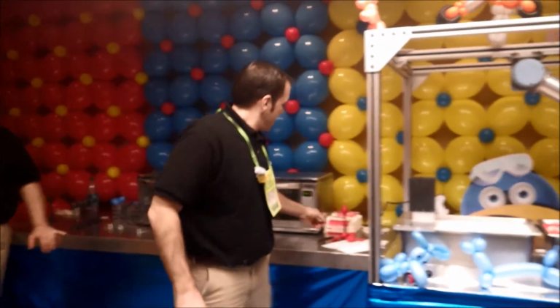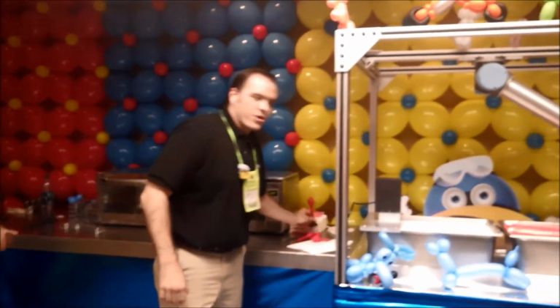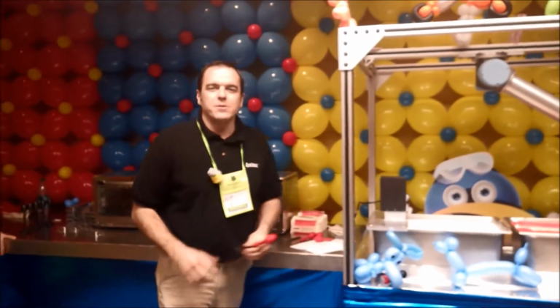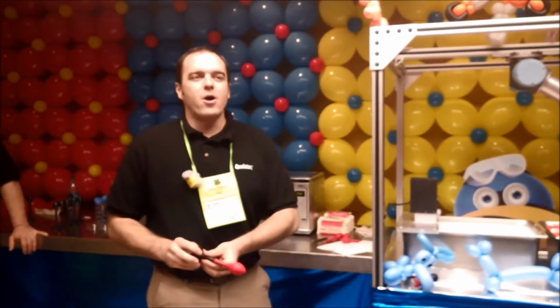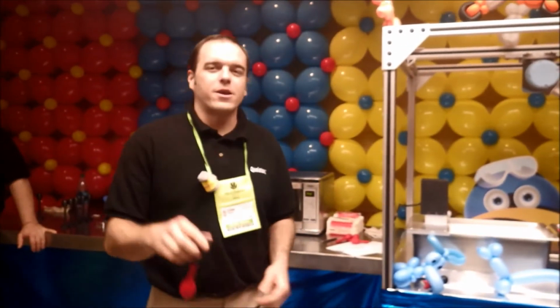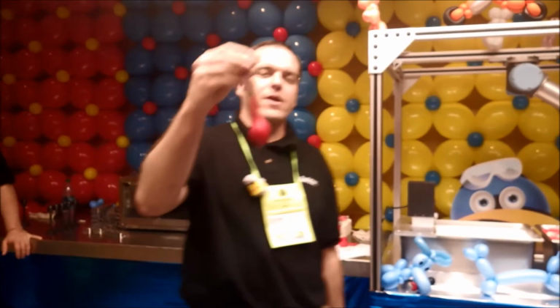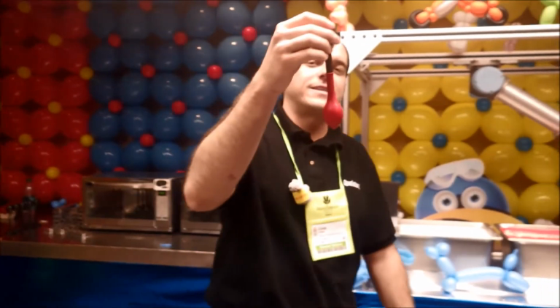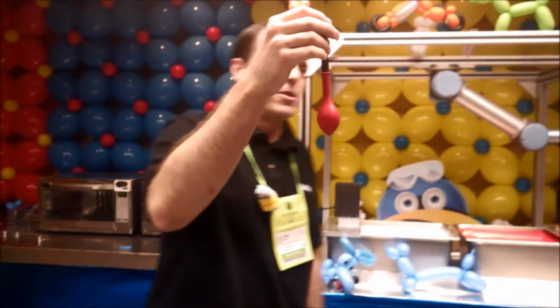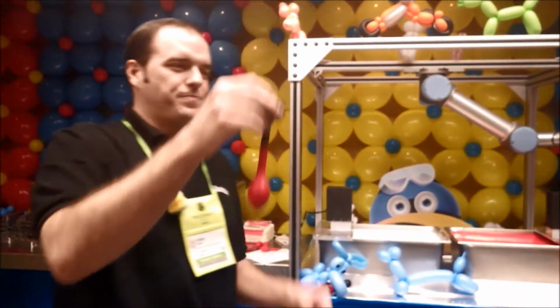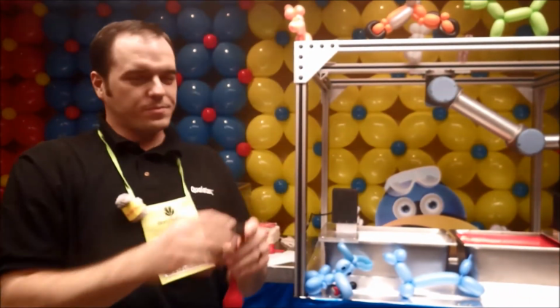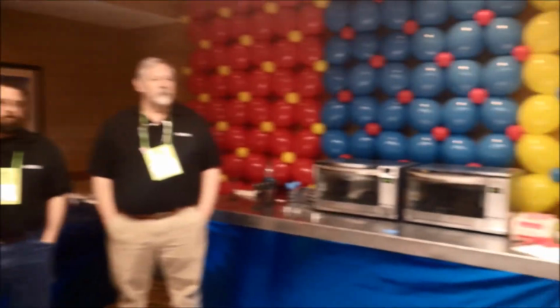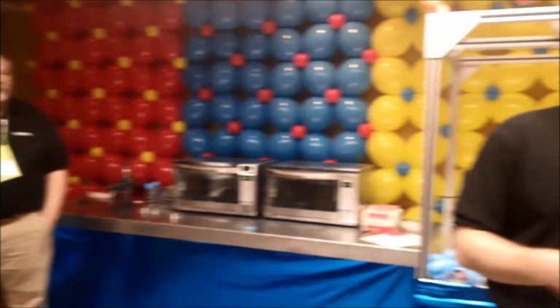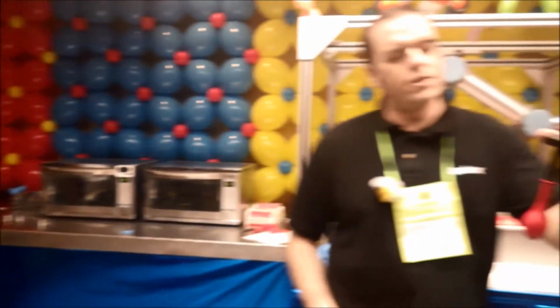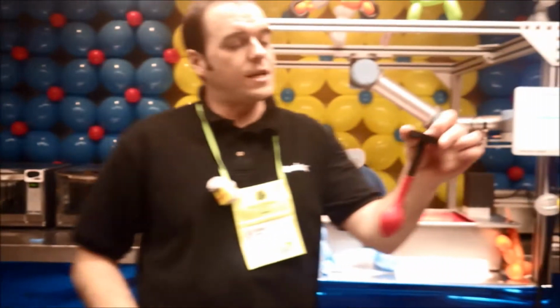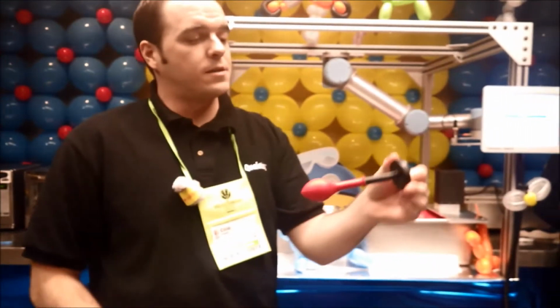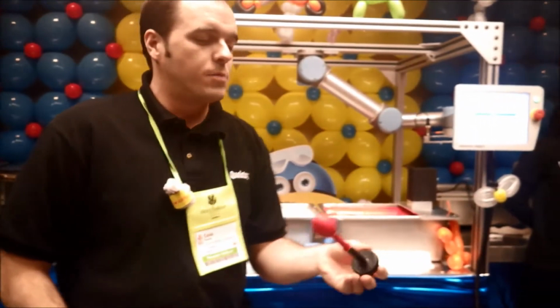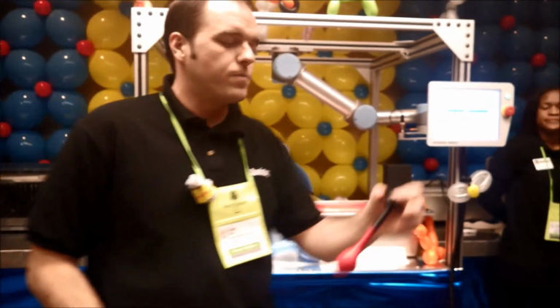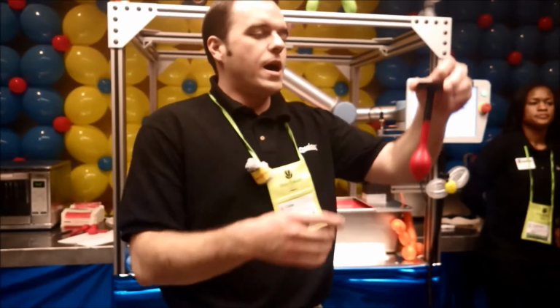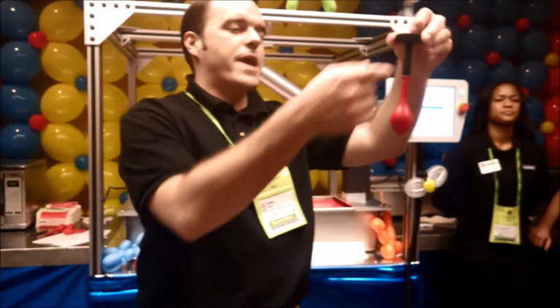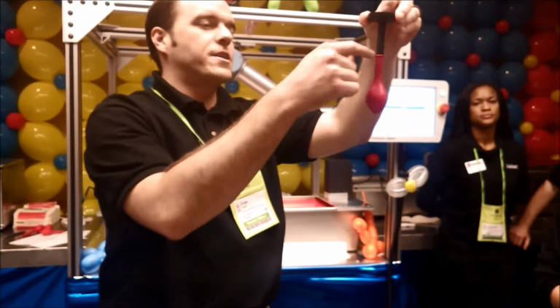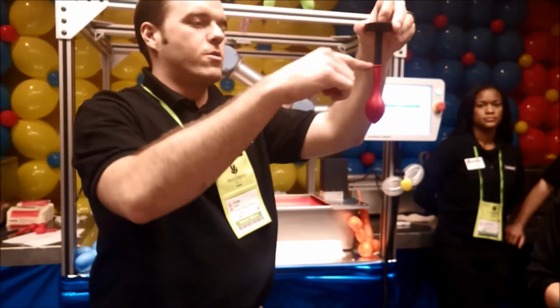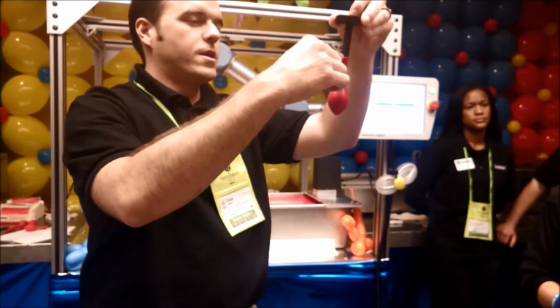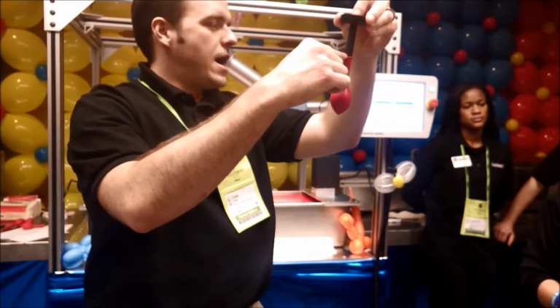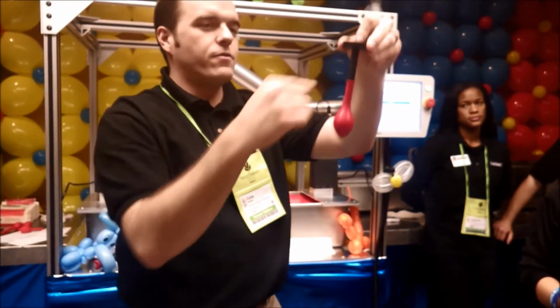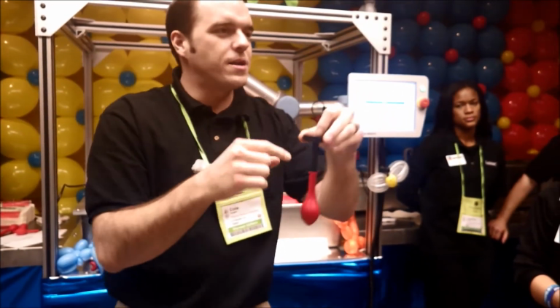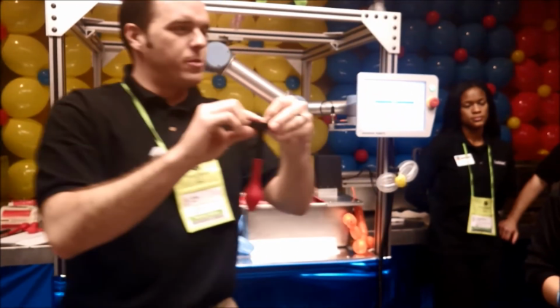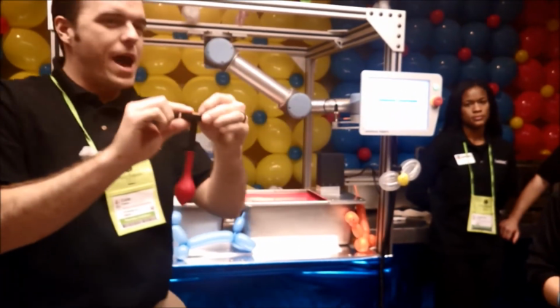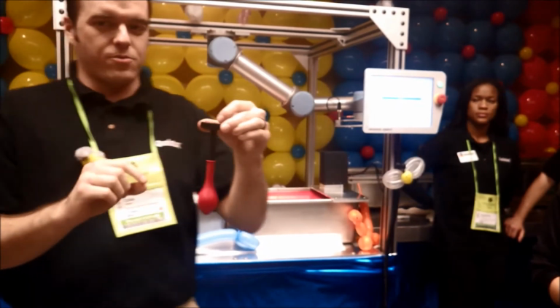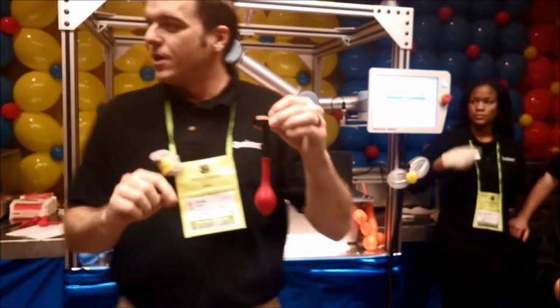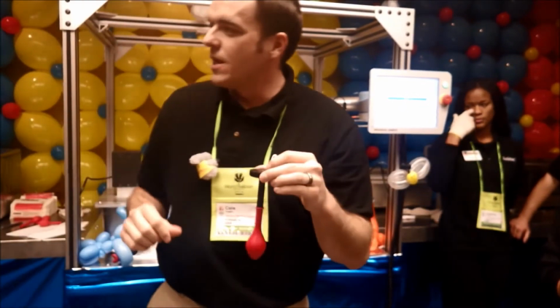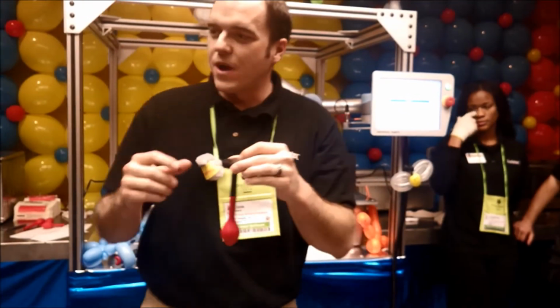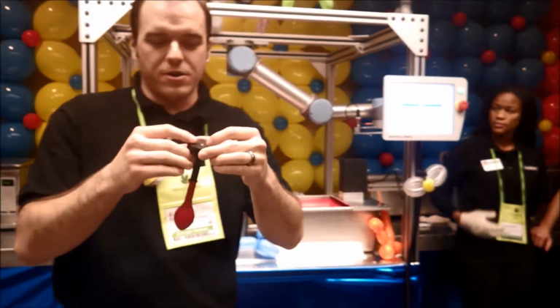Today you're going to be able to take part in making your very own latex balloon. What we're going to want you to do to assist us in making the balloon will be adding the neck roll. If you've ever tried to blow up a balloon without a neck roll, you realize it's very difficult.